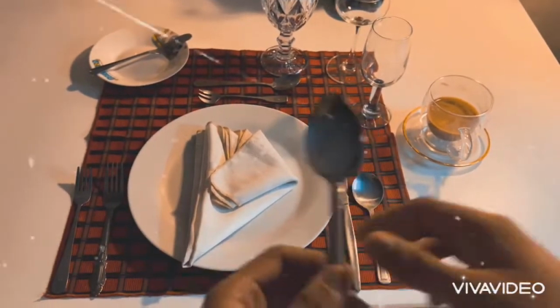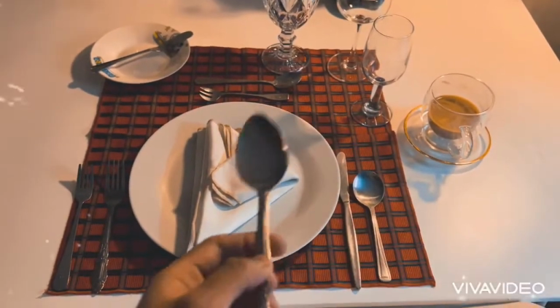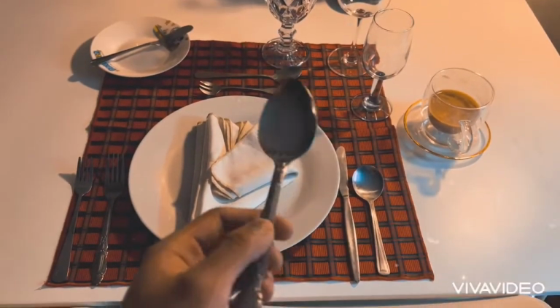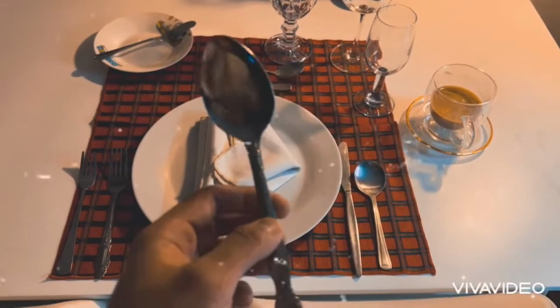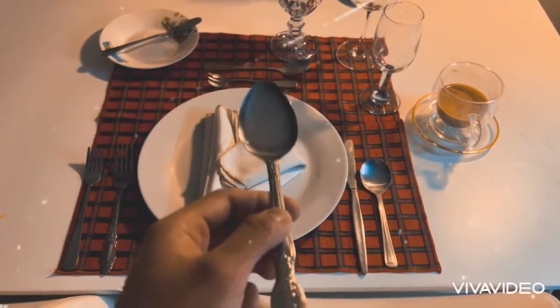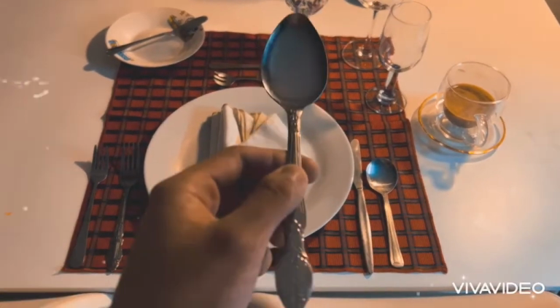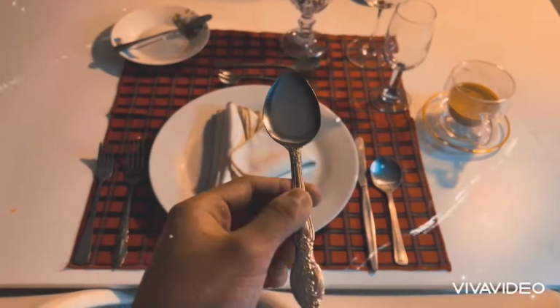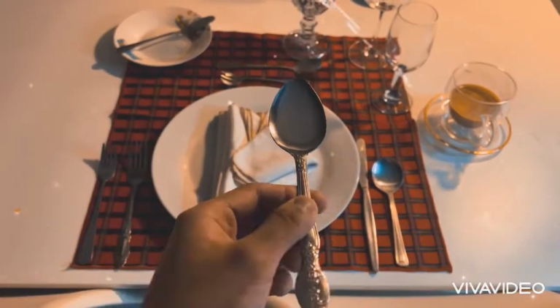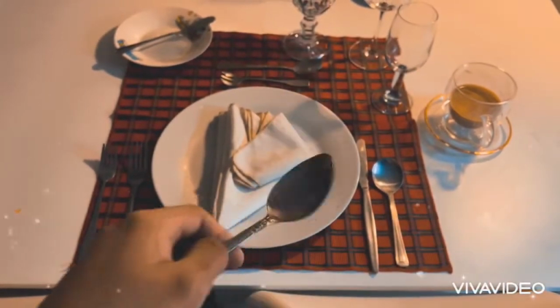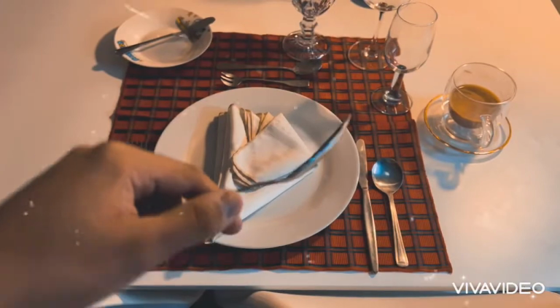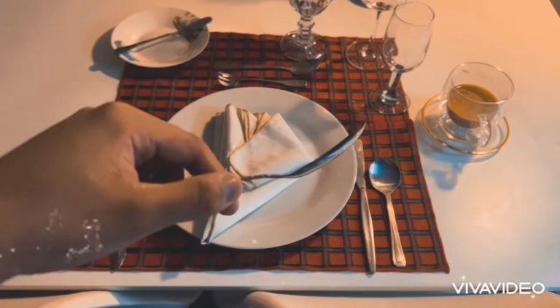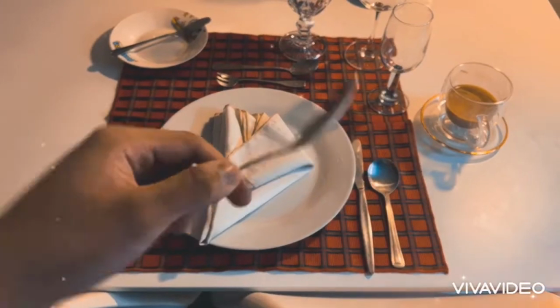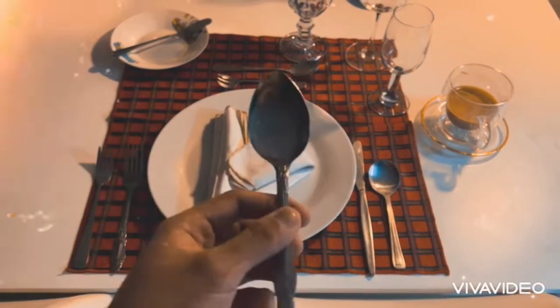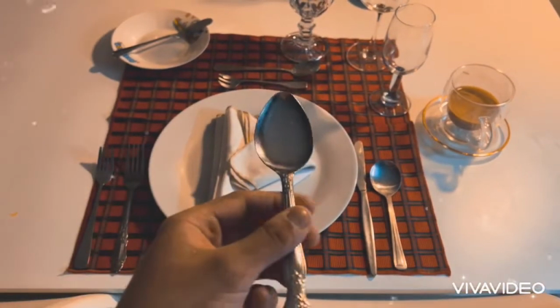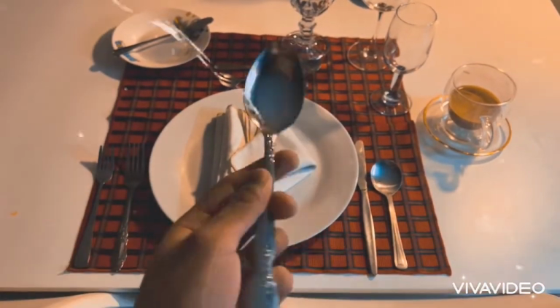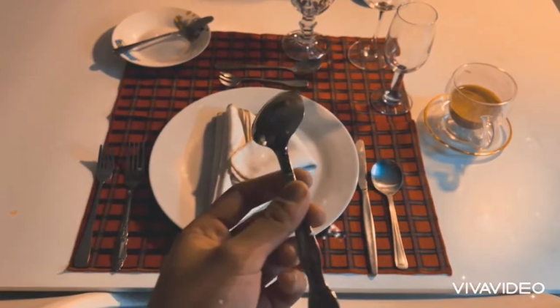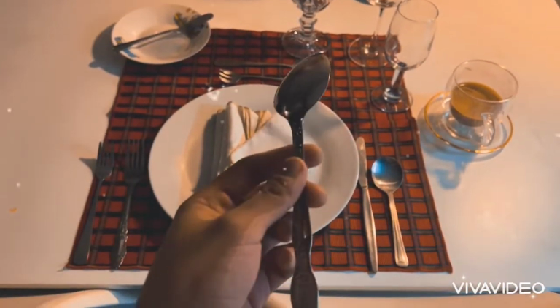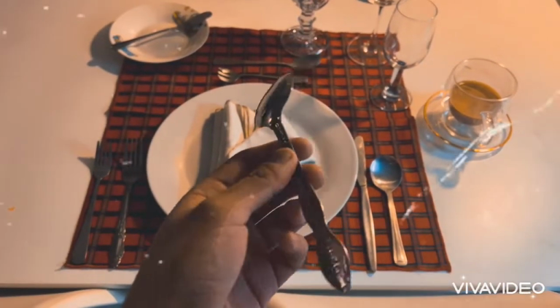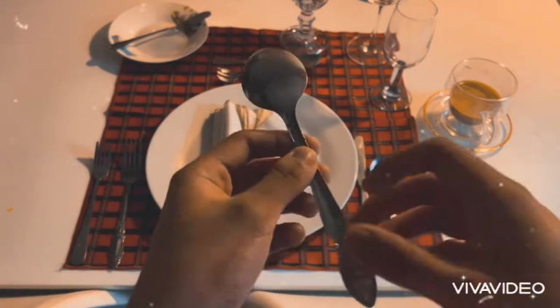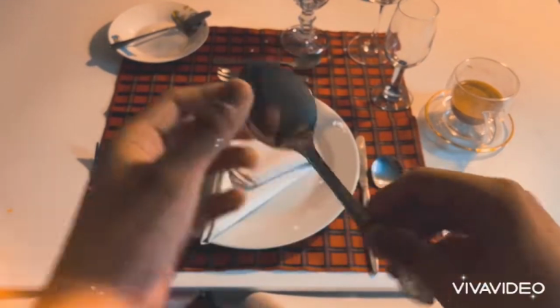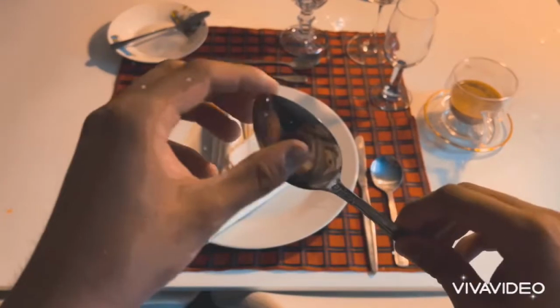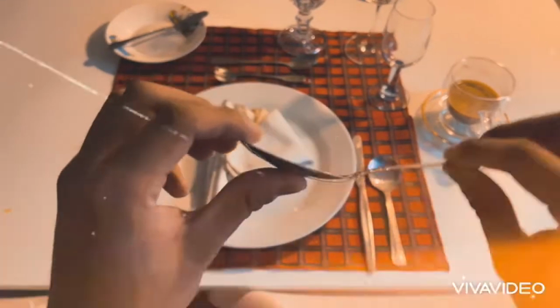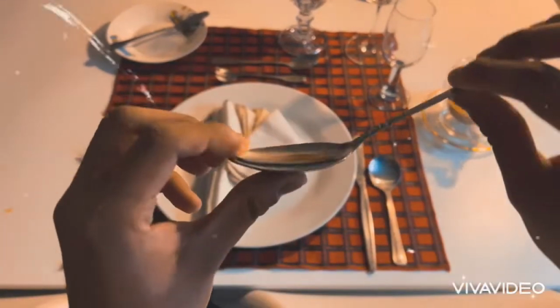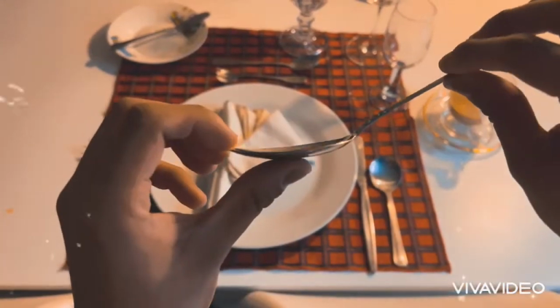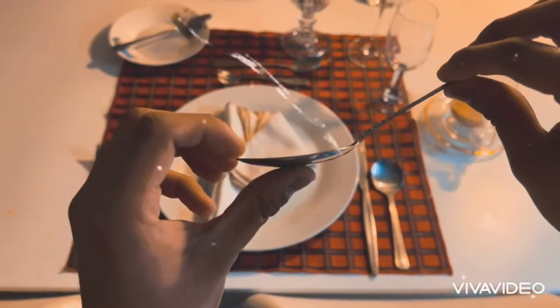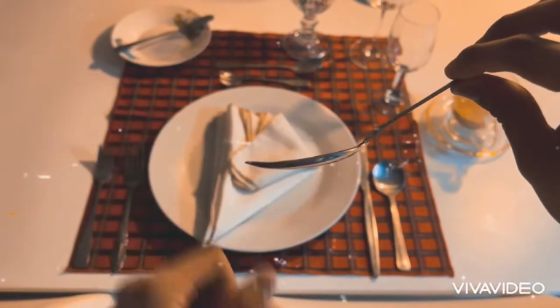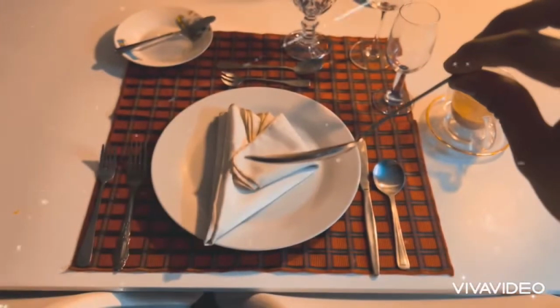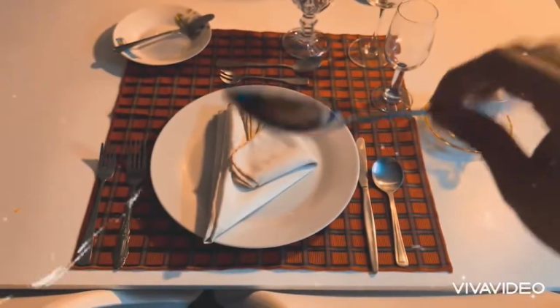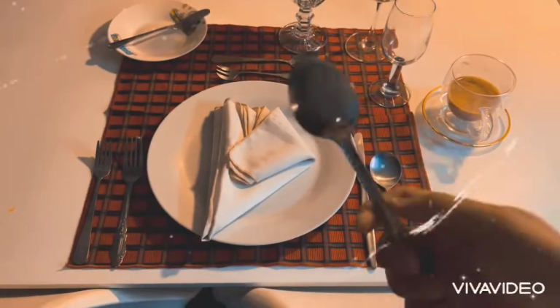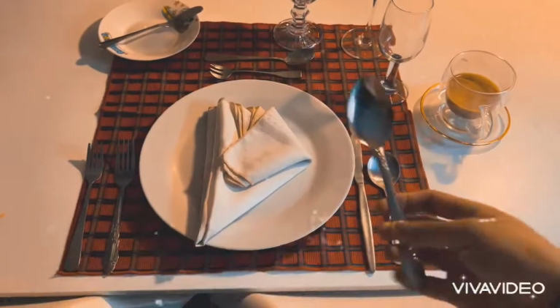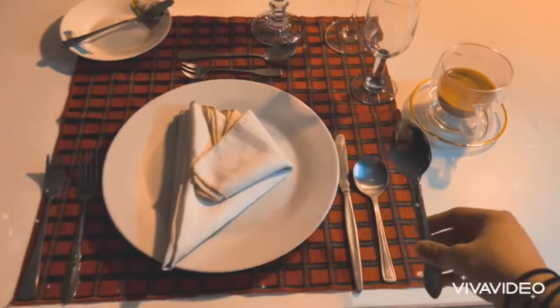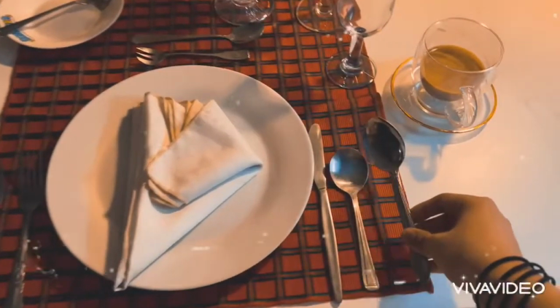I call this a soup spoon because it is small and the scoop of it is really deep, so I call this a soup spoon.